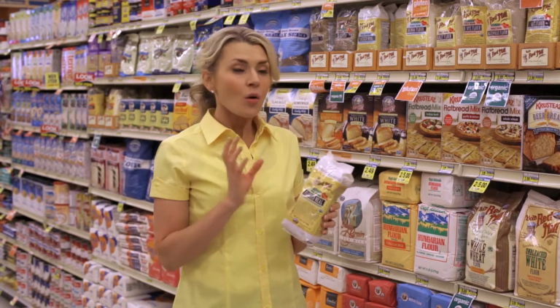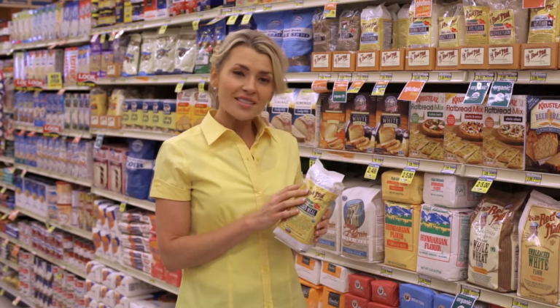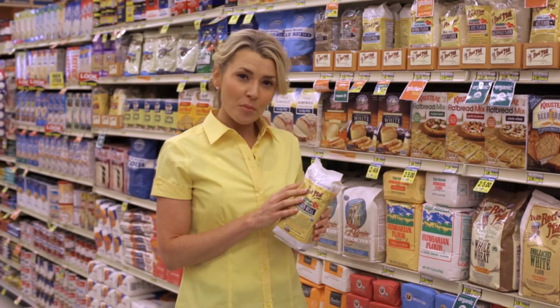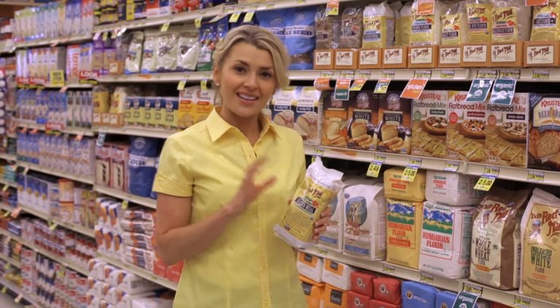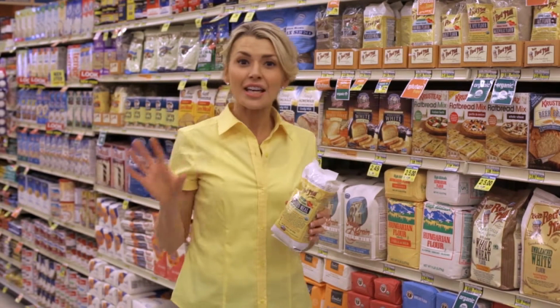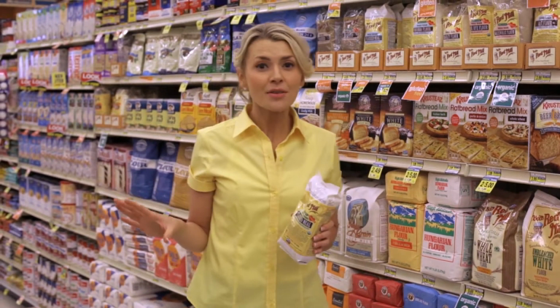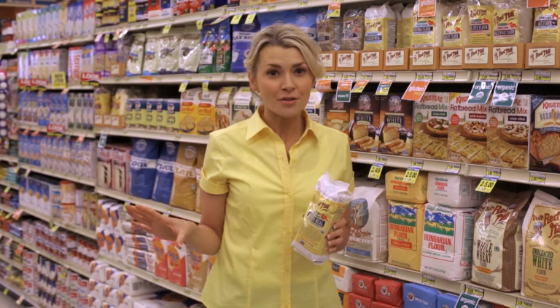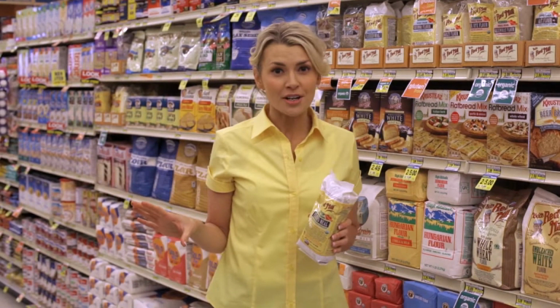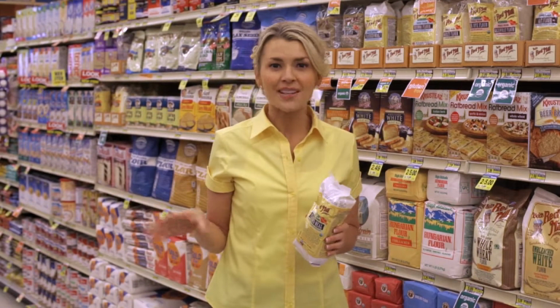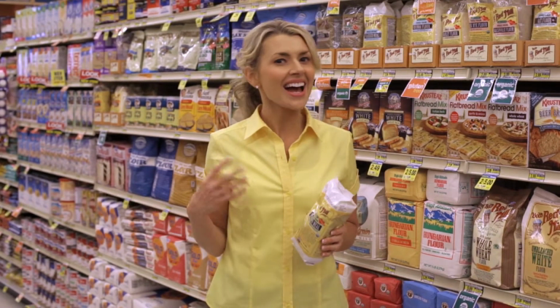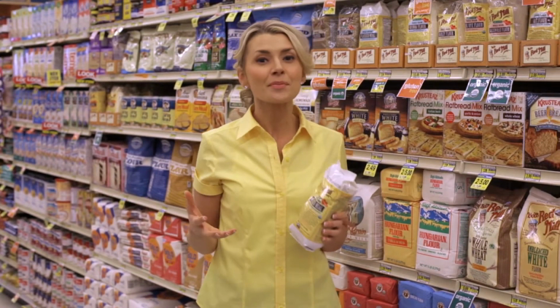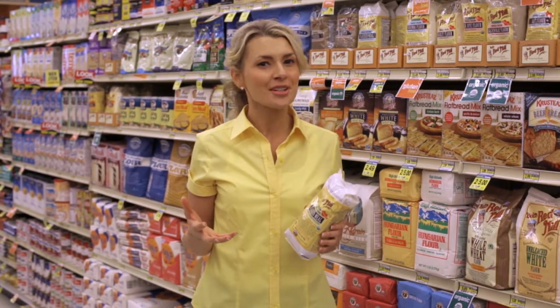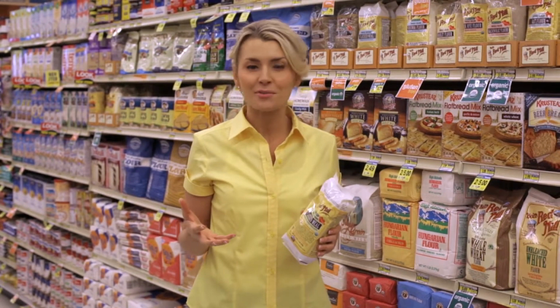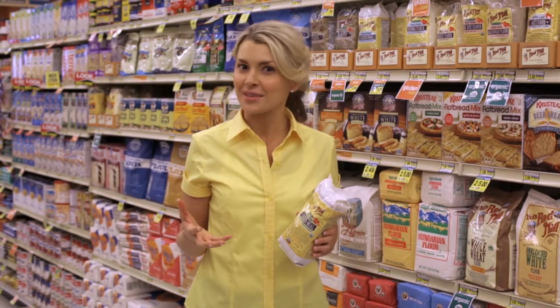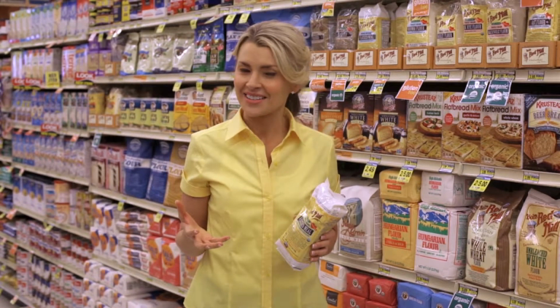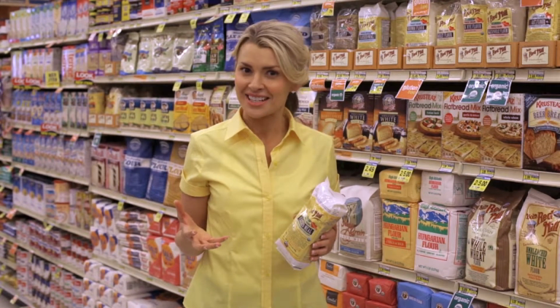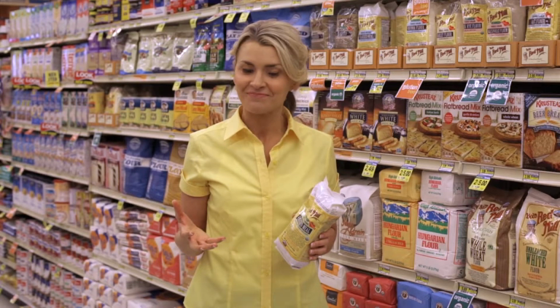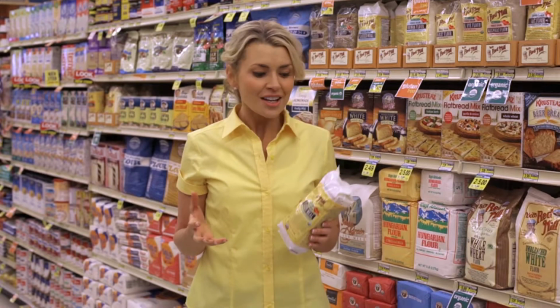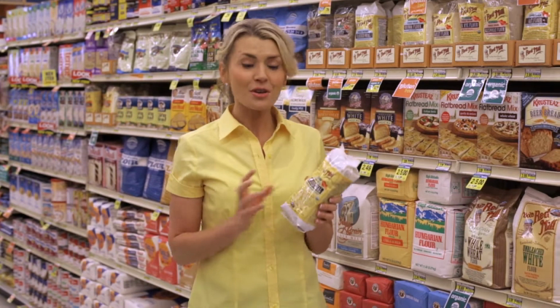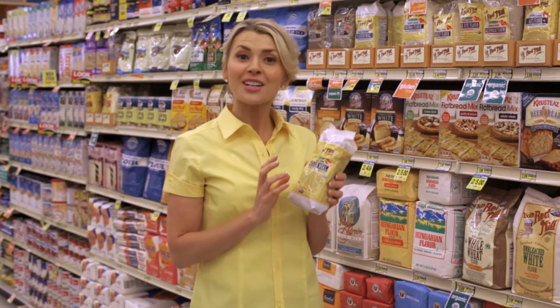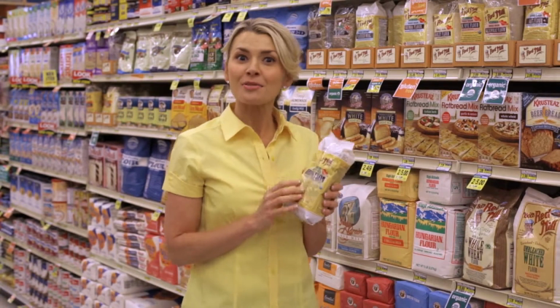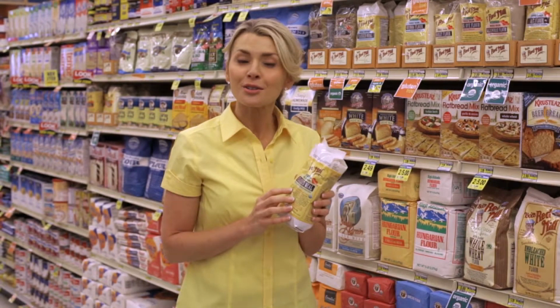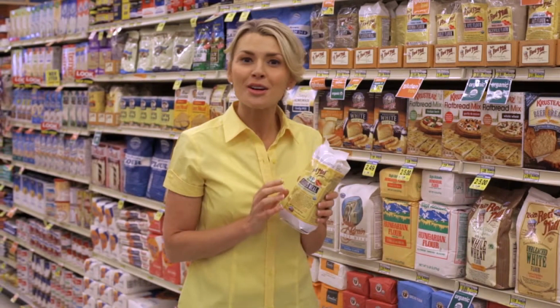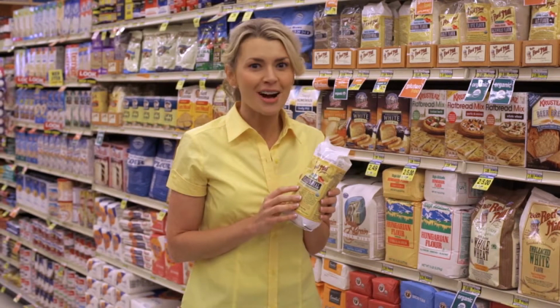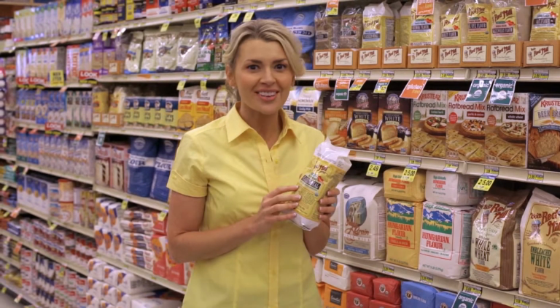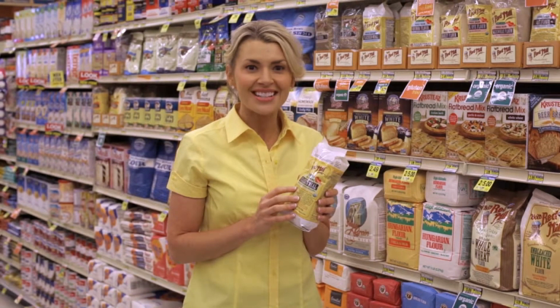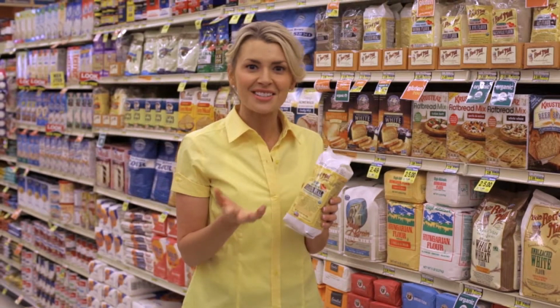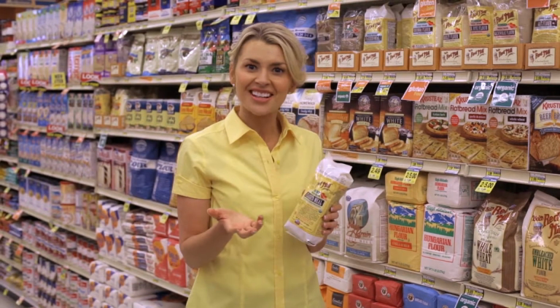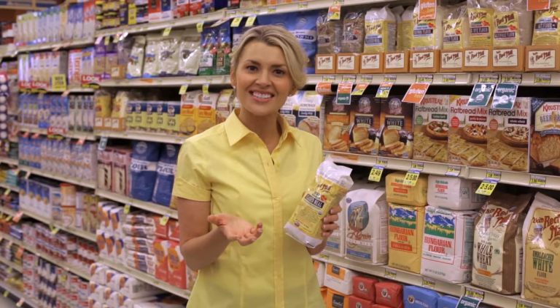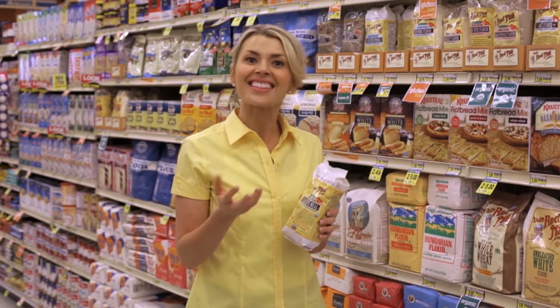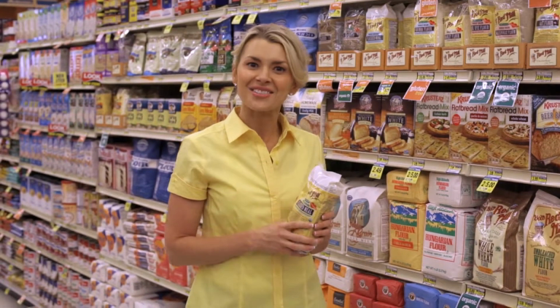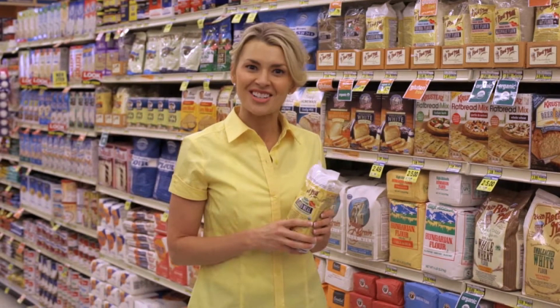Once I open it, I keep it in the refrigerator because it has to be treated with some TLC. So don't forget to include ground flax seed in your kitchen. Thanks for watching.